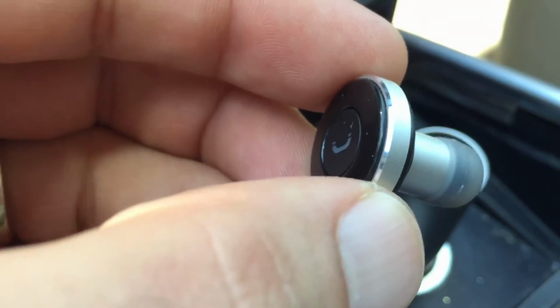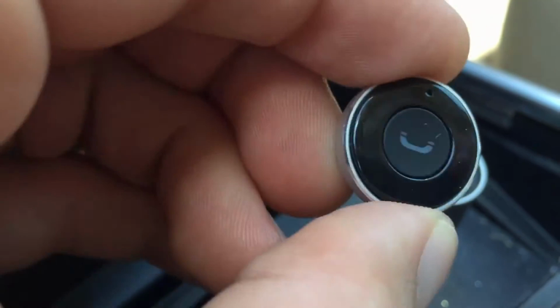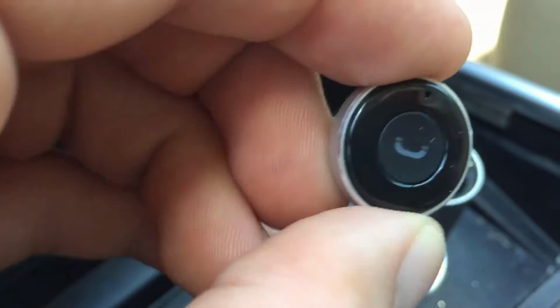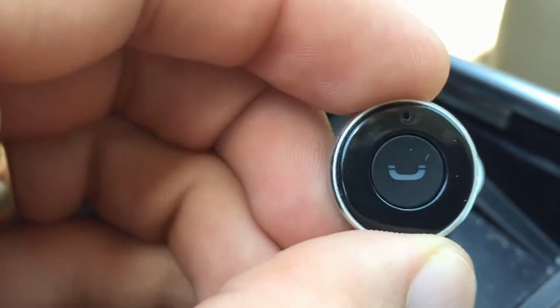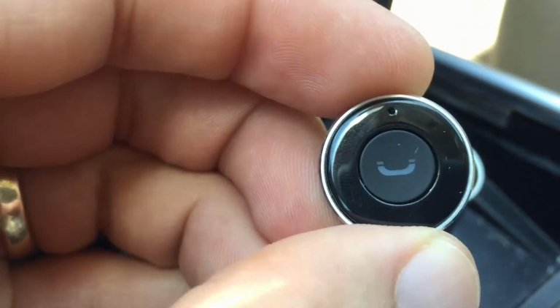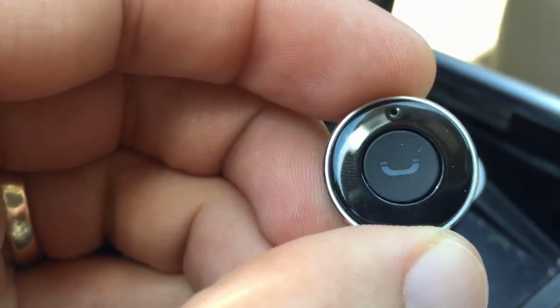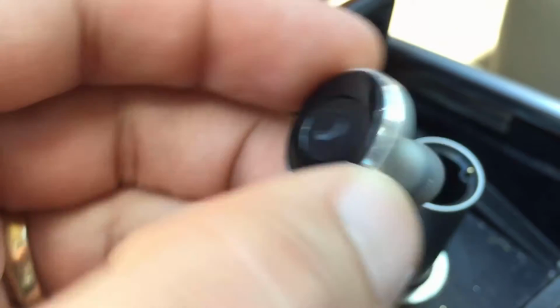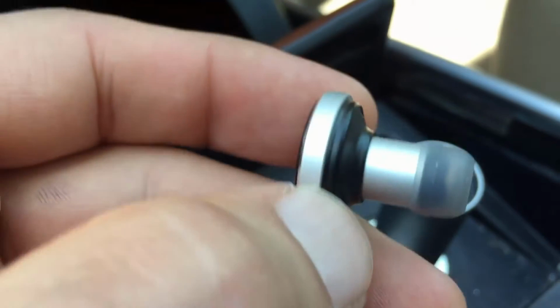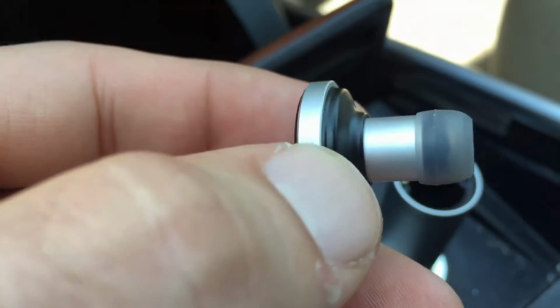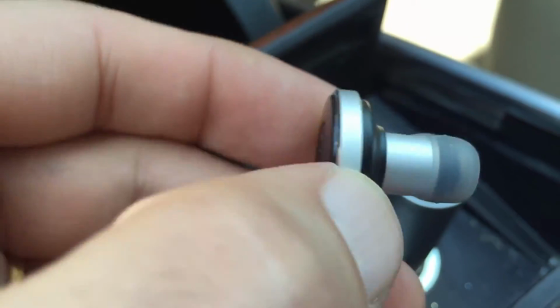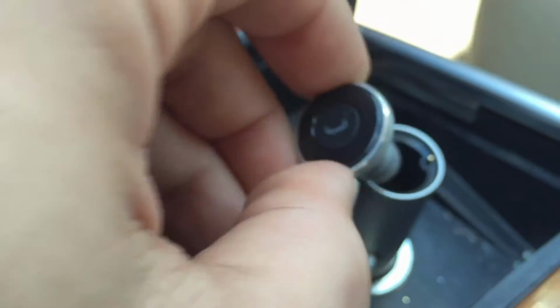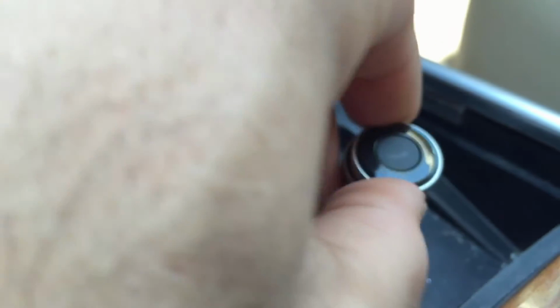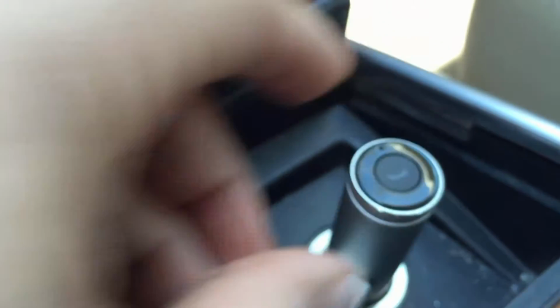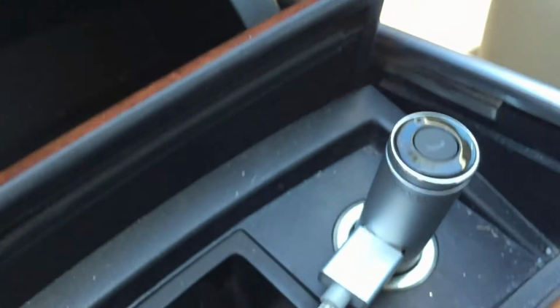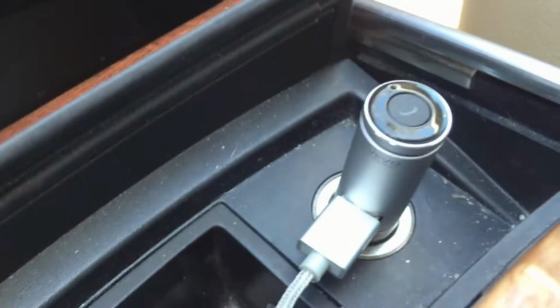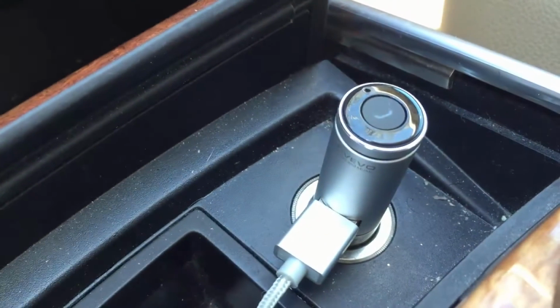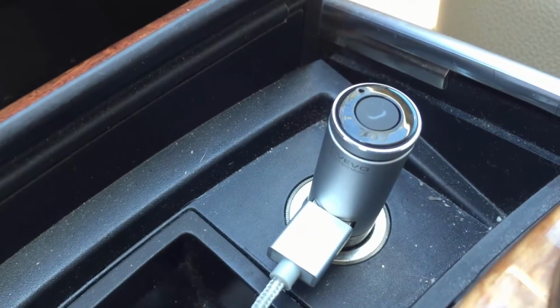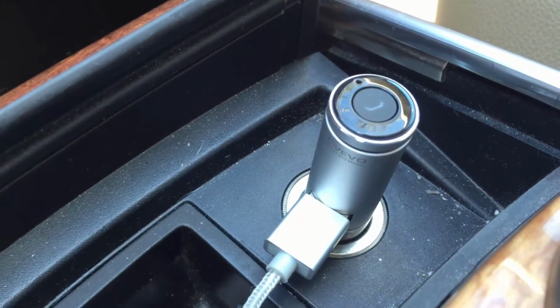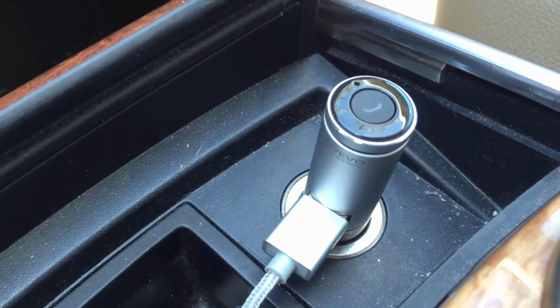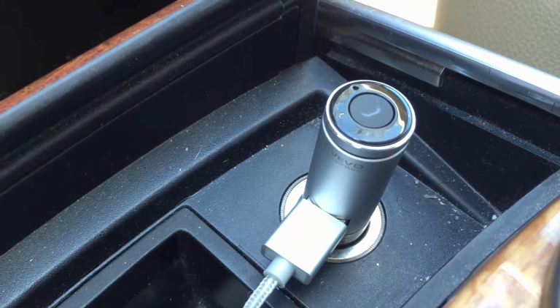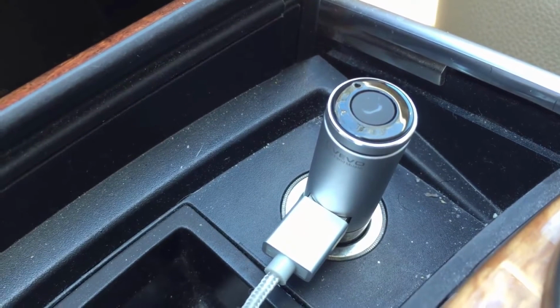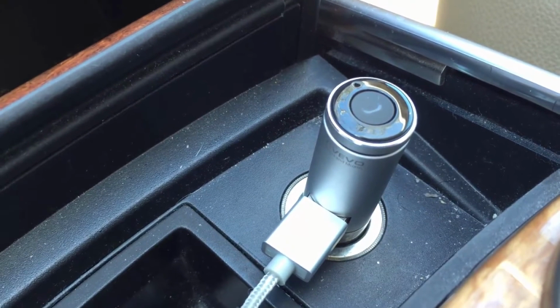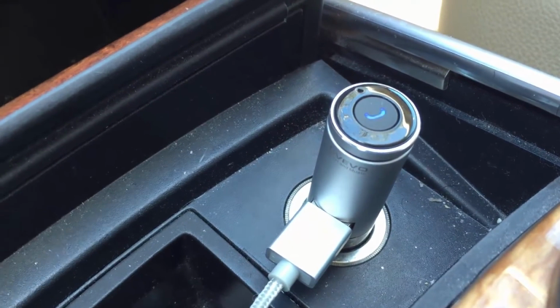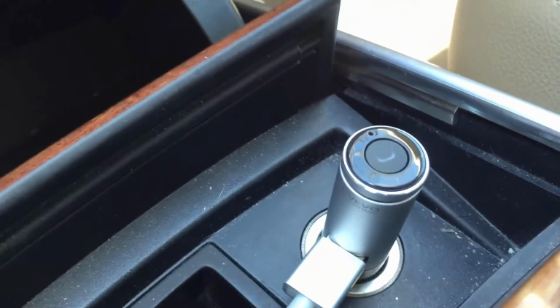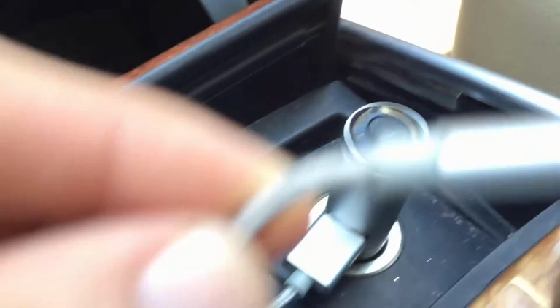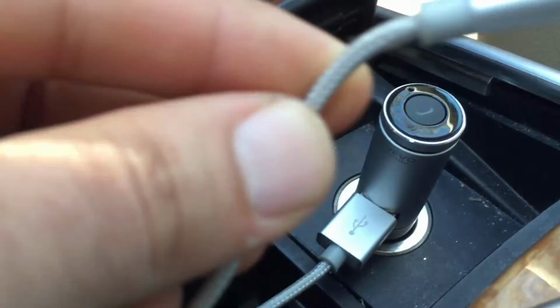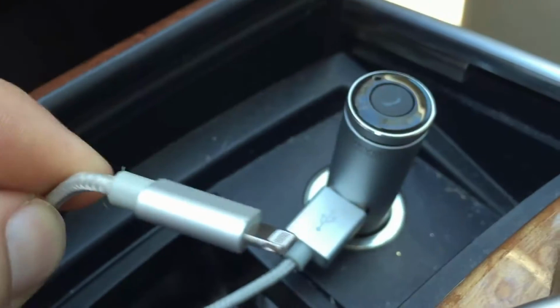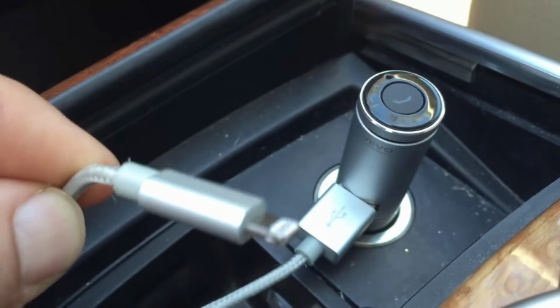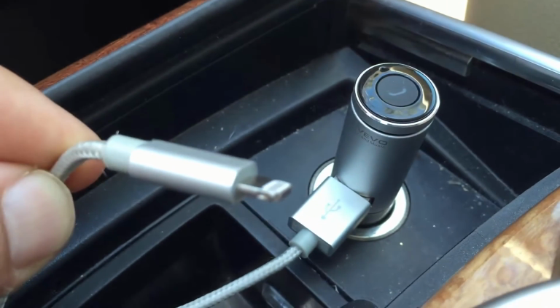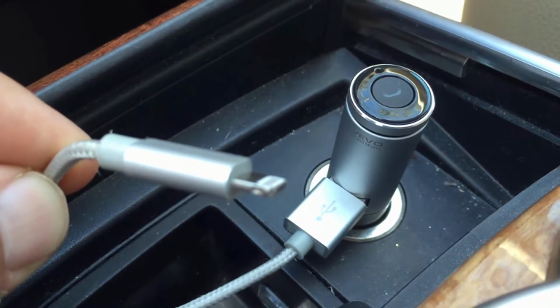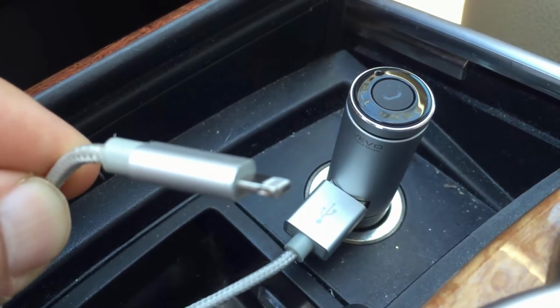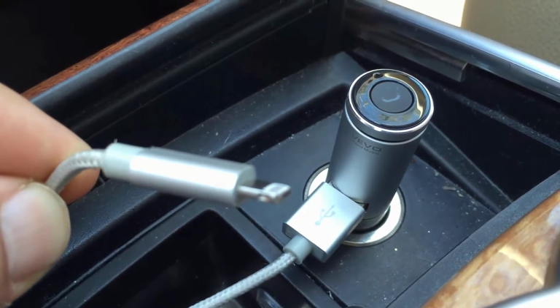You can just pop the top off here, and it comes with an earbud. It has a mic hole at the top and a center button for hanging up or accepting calls. You just pop it in your ear, and it actually sounds really clear and really good.